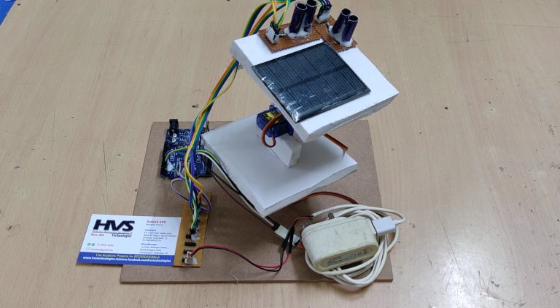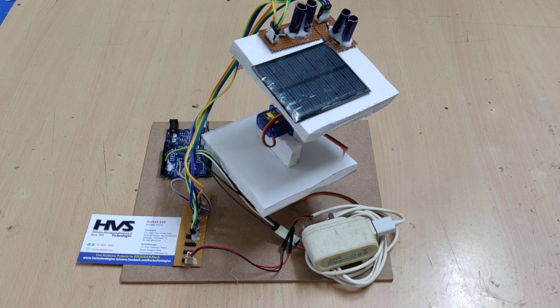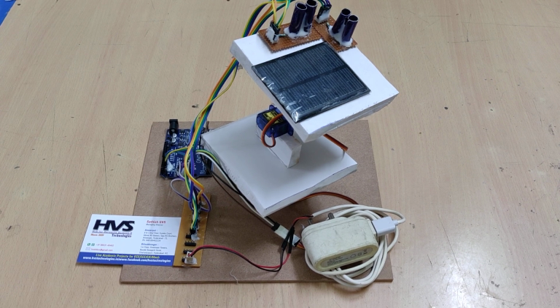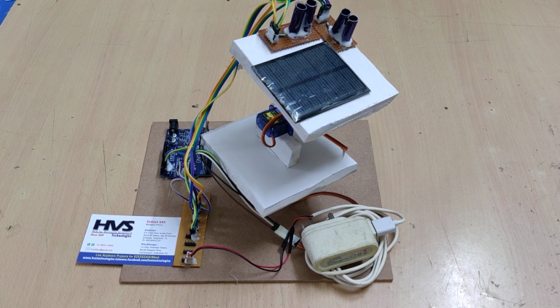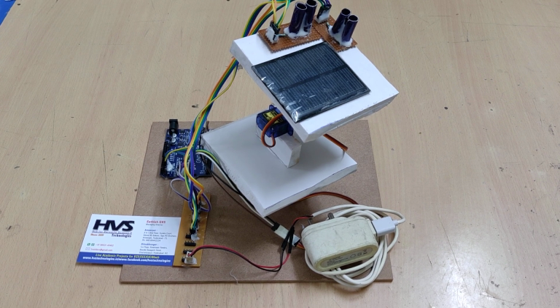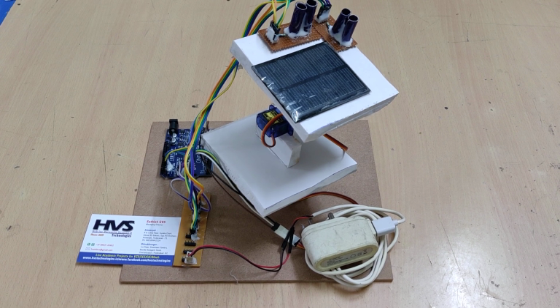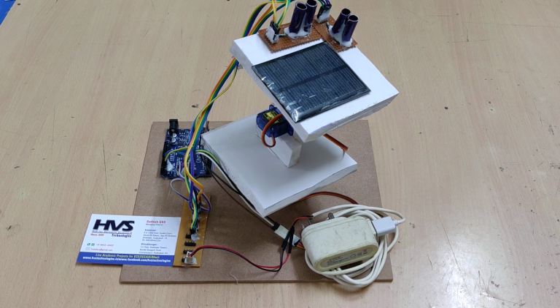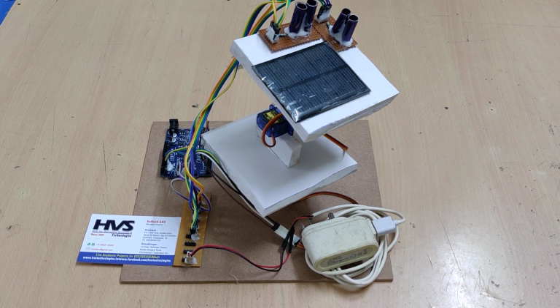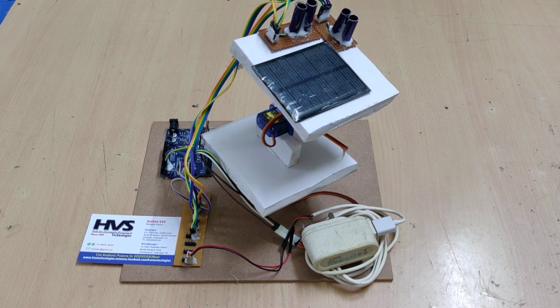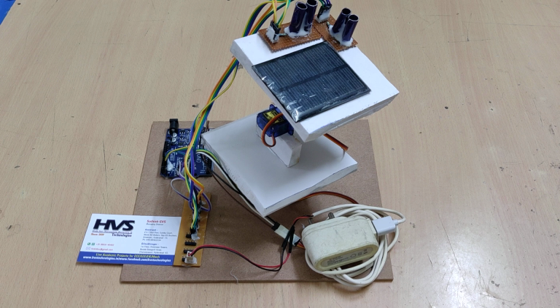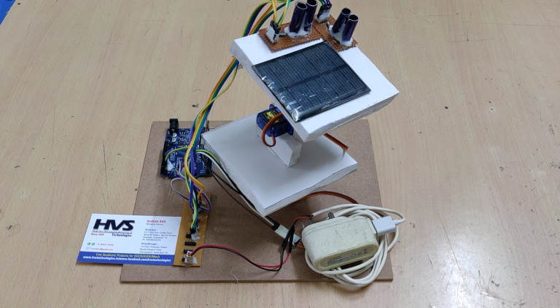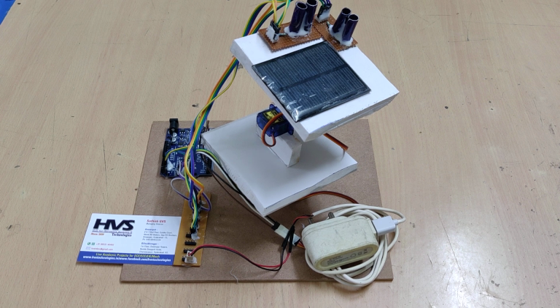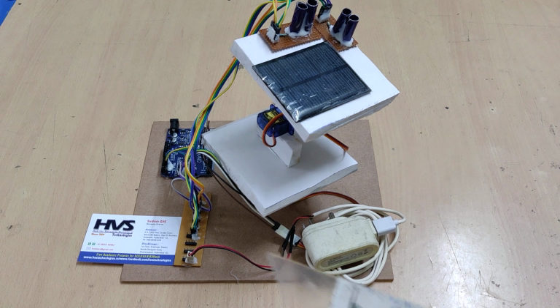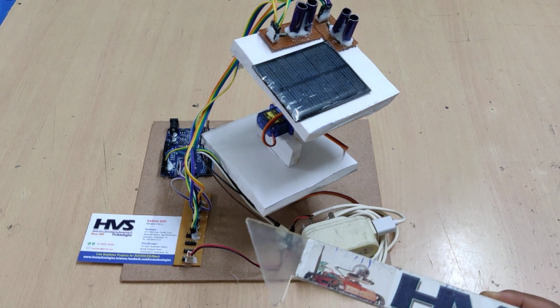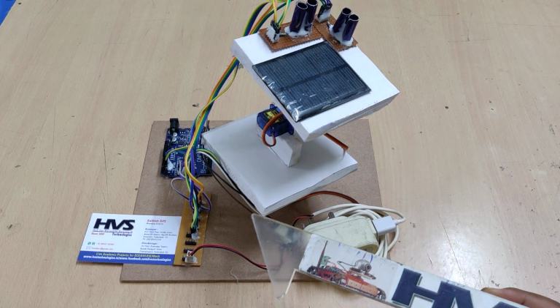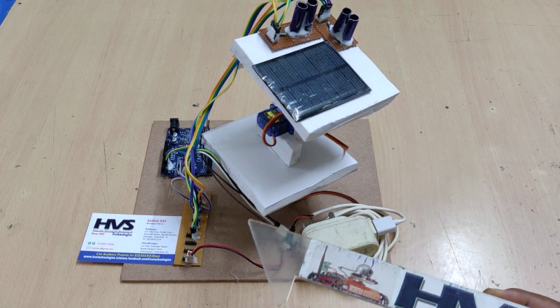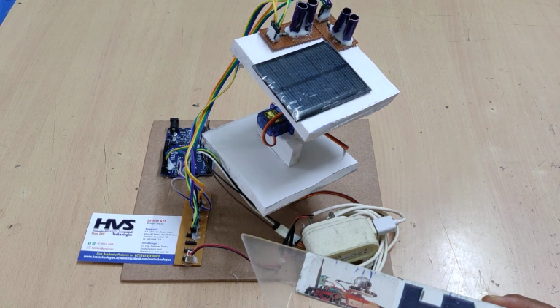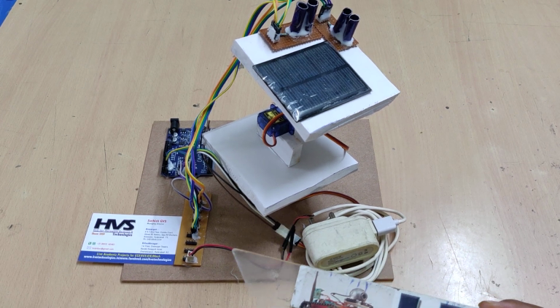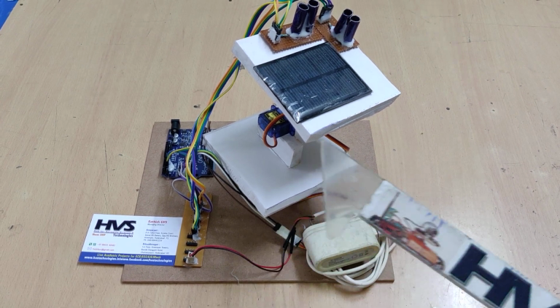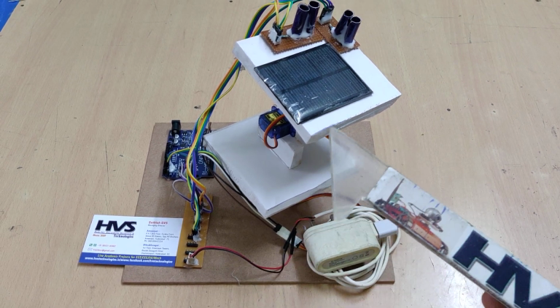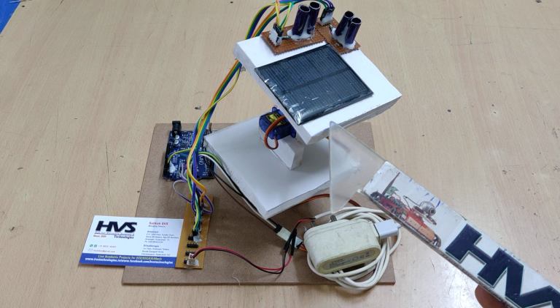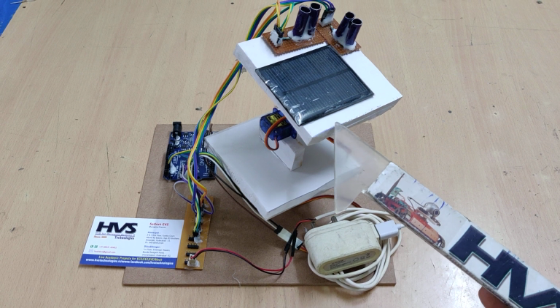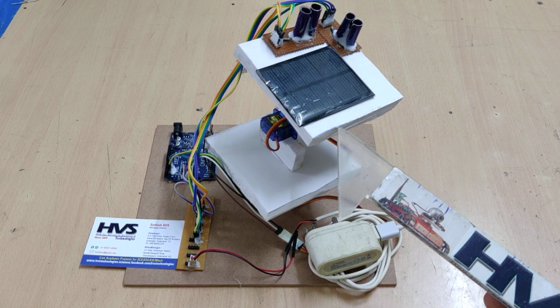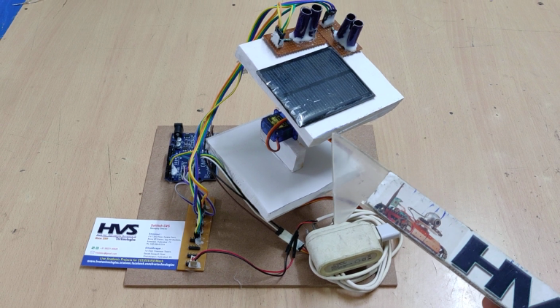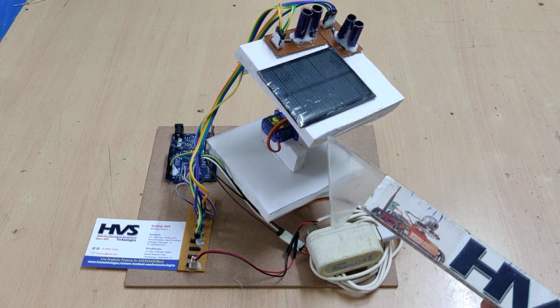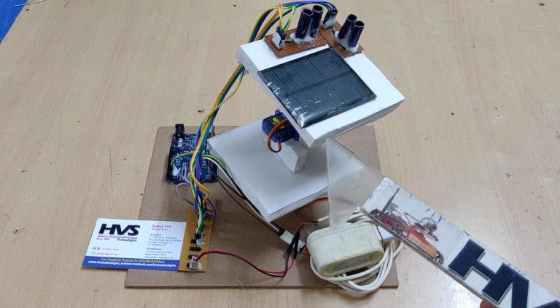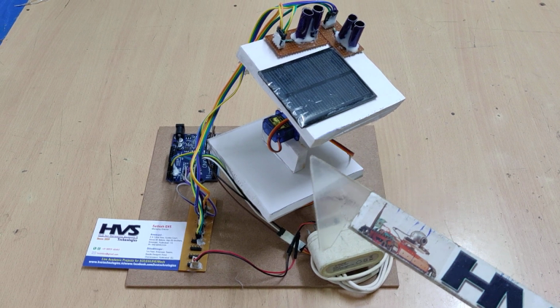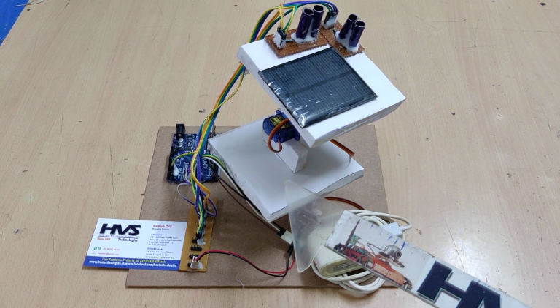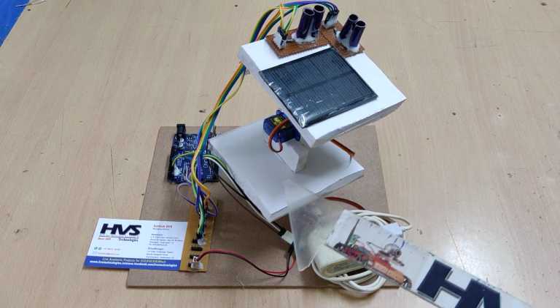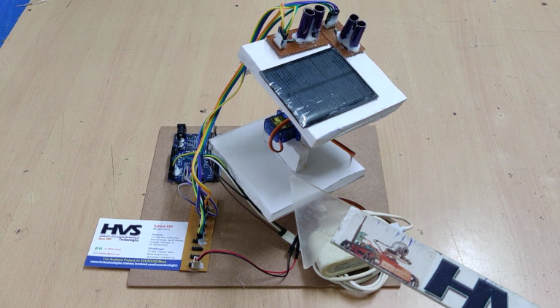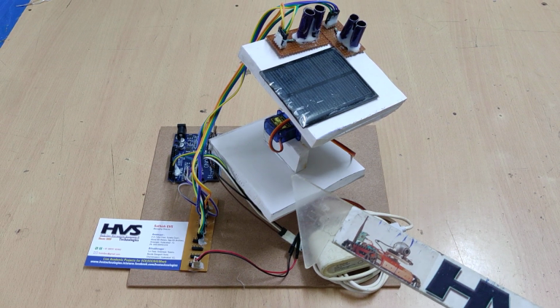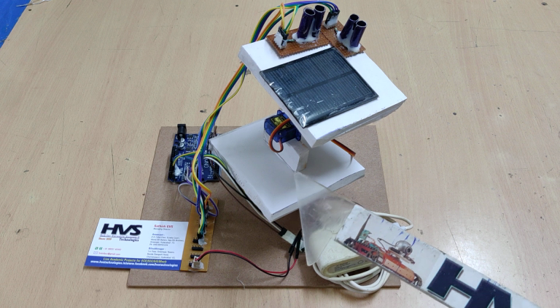Welcome to the project demonstration of dual axis solar tracker using Arduino Uno and servo motors. Here we are going to control the solar panel position exactly perpendicular to the sunlight as the sun travels from east to west.